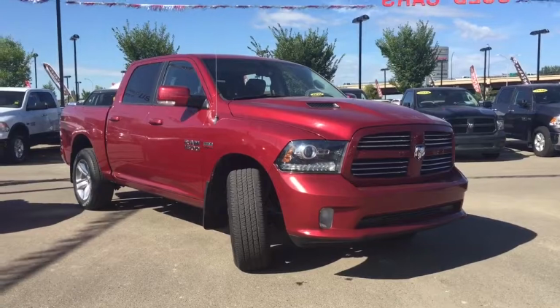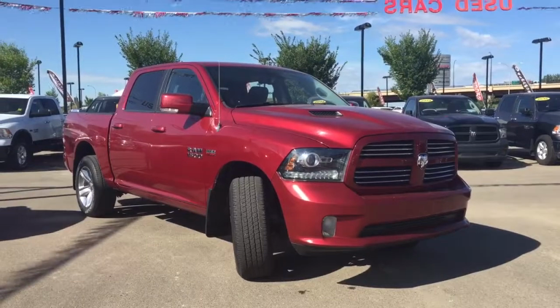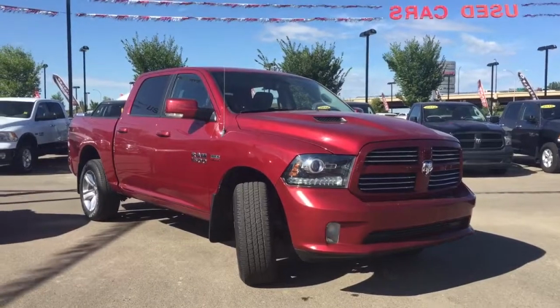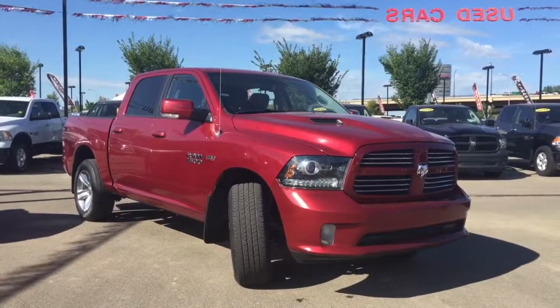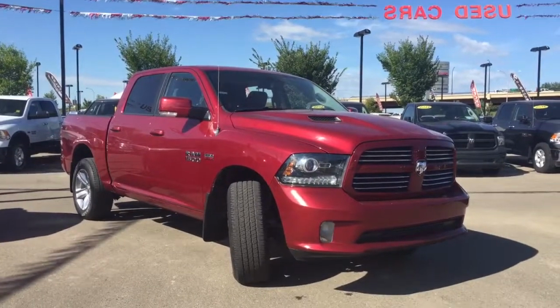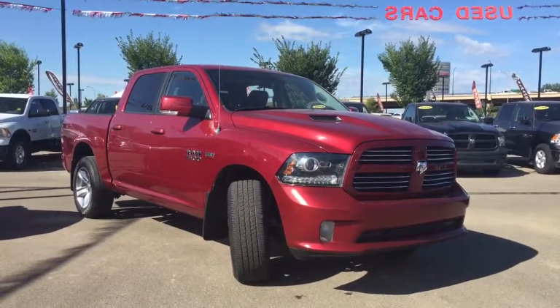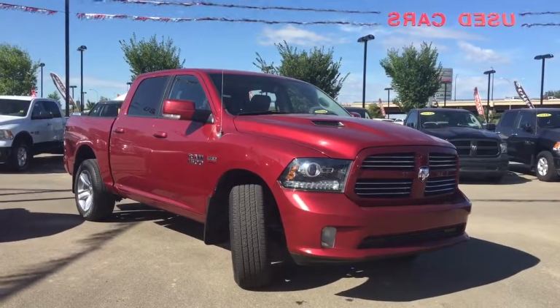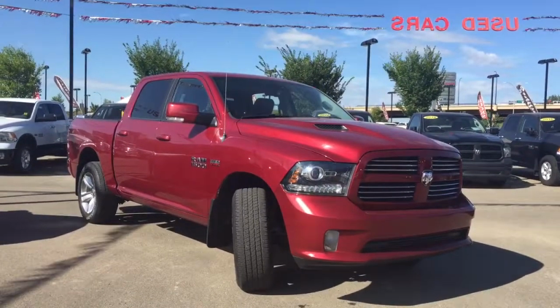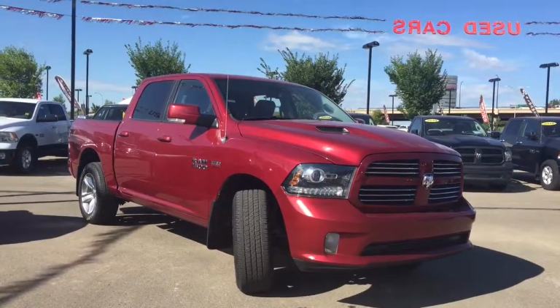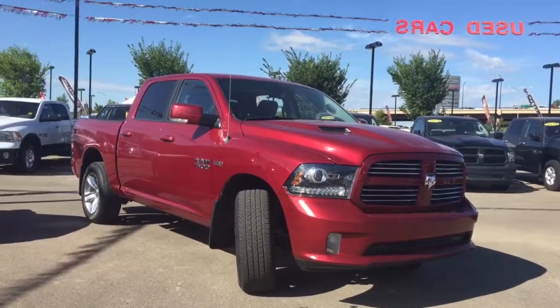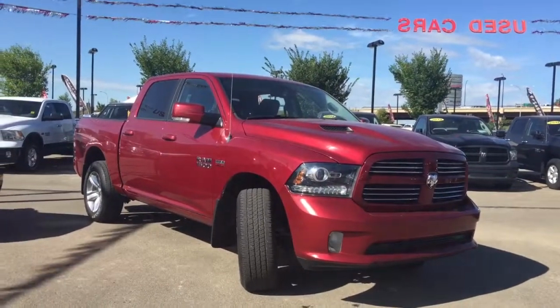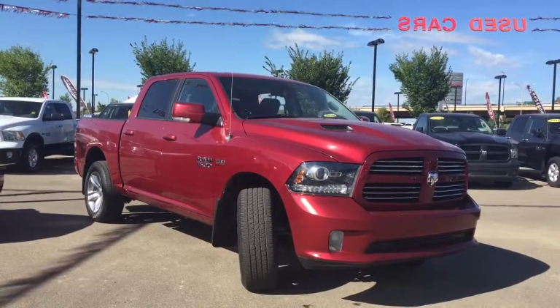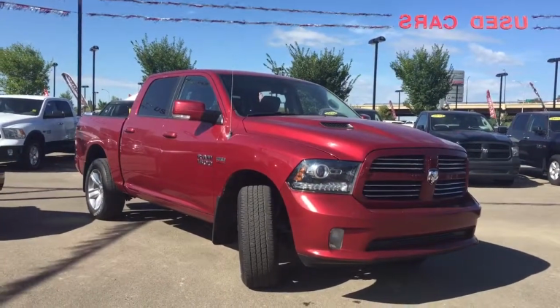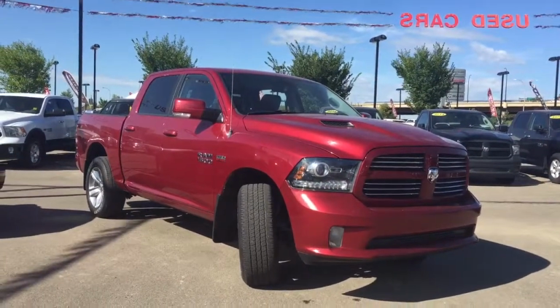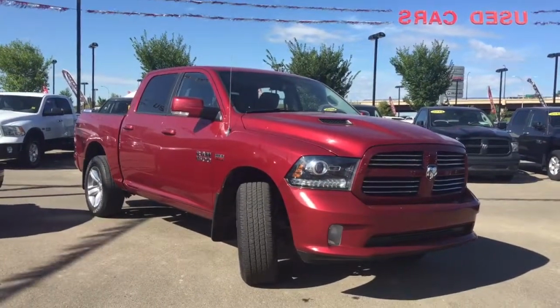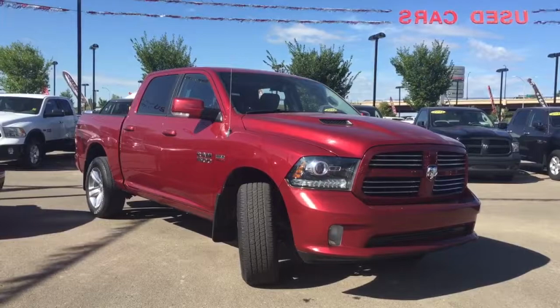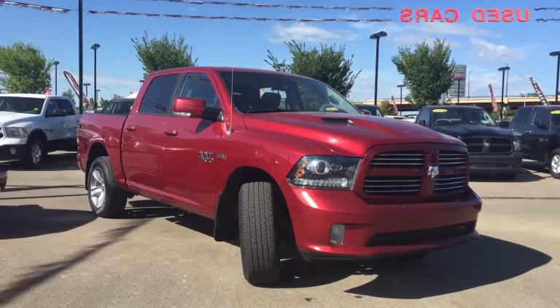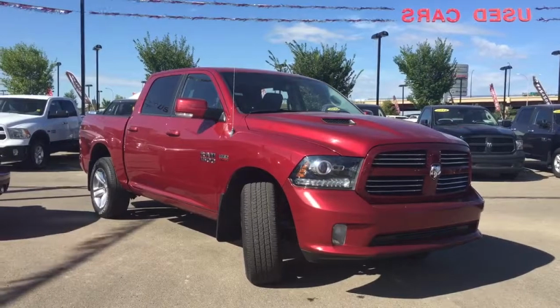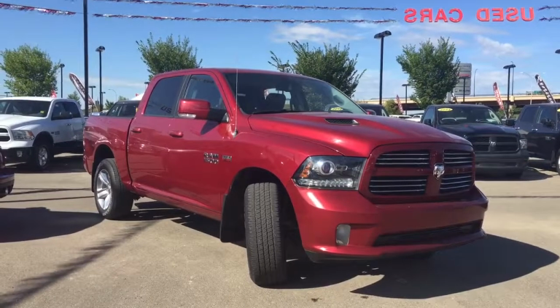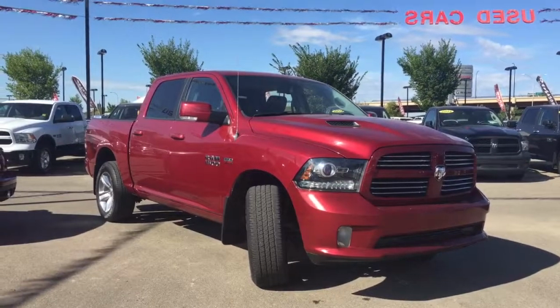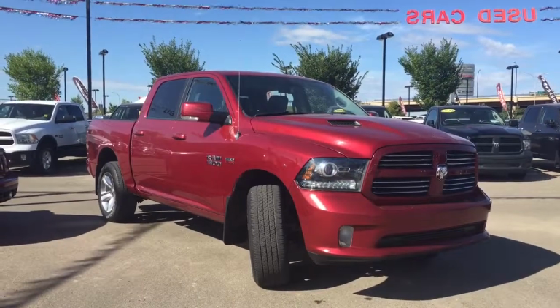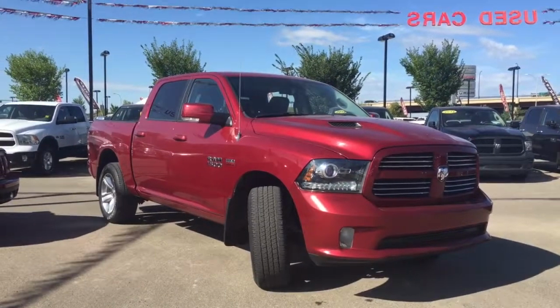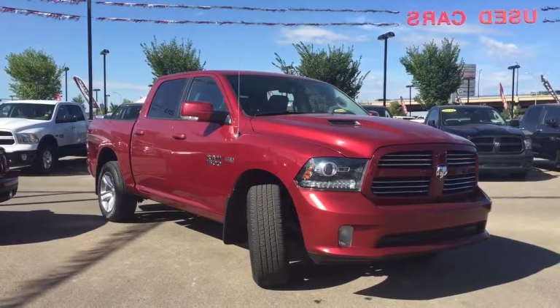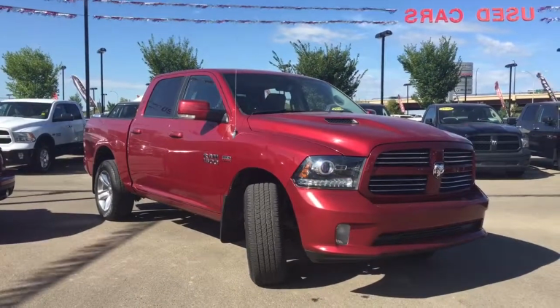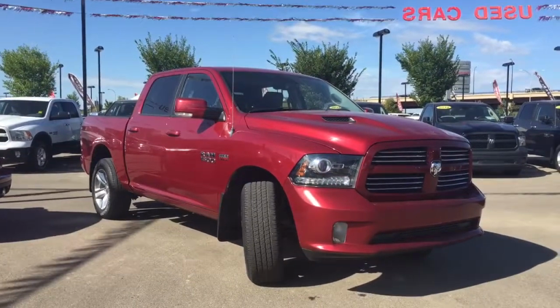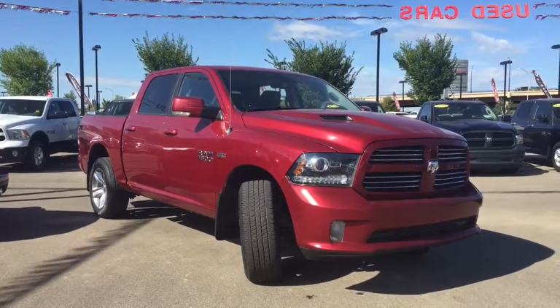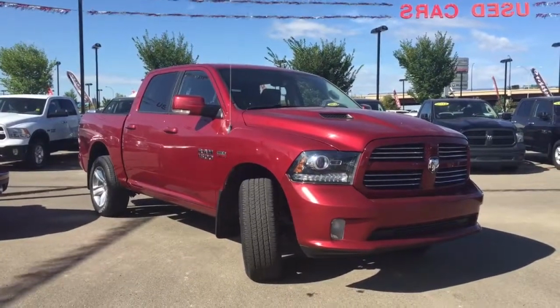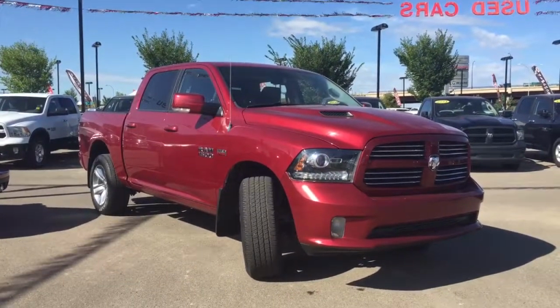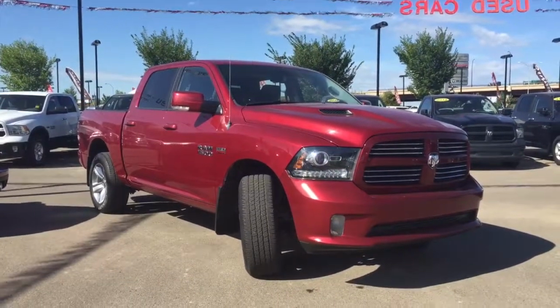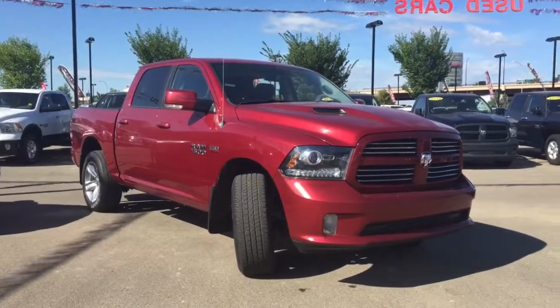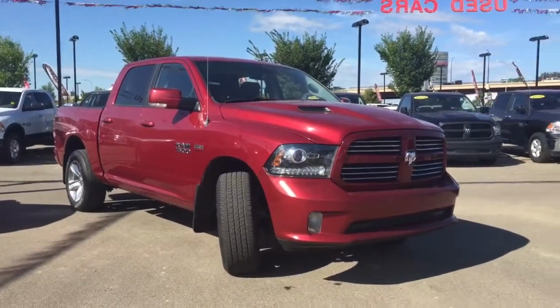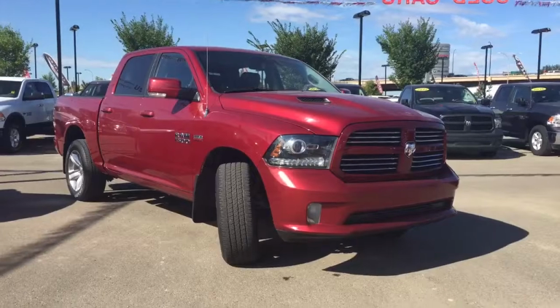Hello and welcome to Crosstown Auto Center. My name is Bebe and today I will be taking you around this 2013 Ram 1500 Sport Crew Cab 4x4 in a deep cherry red.